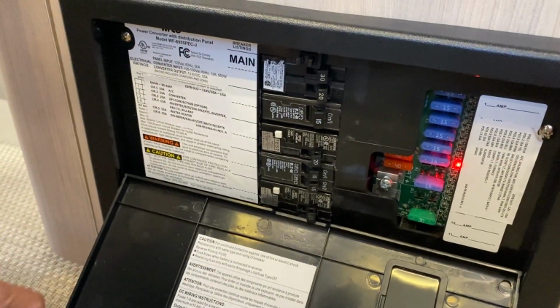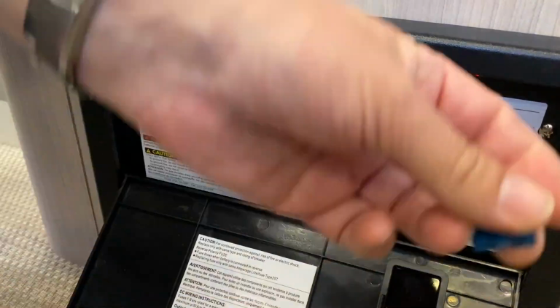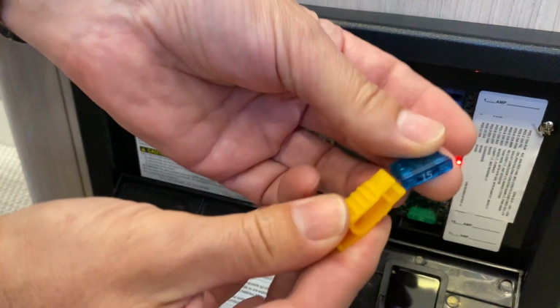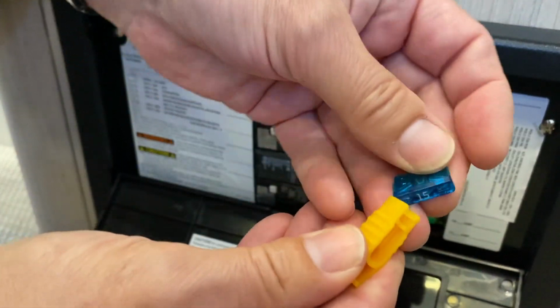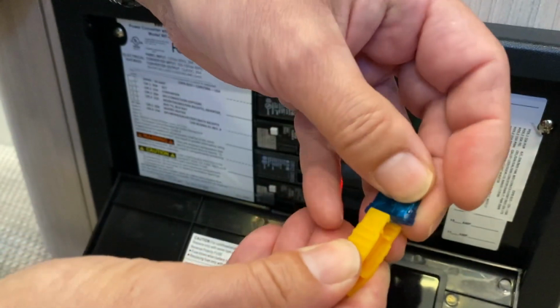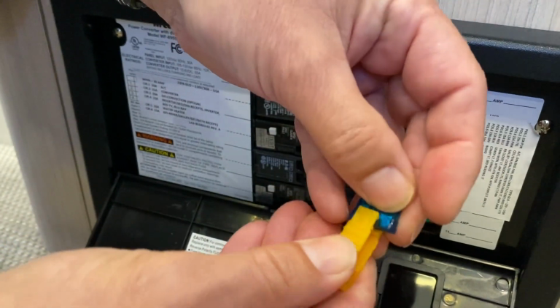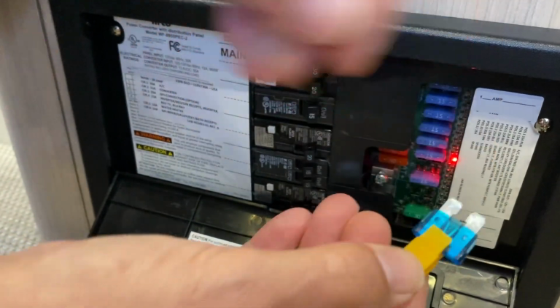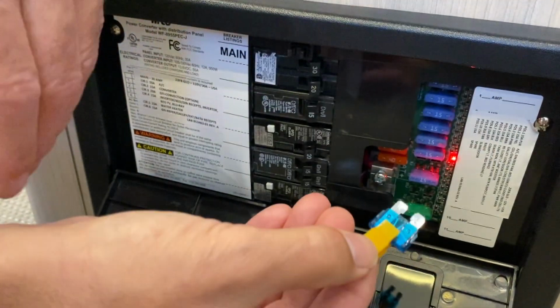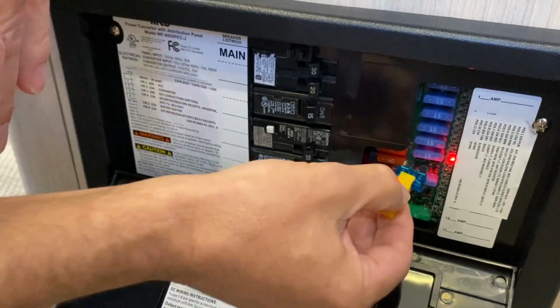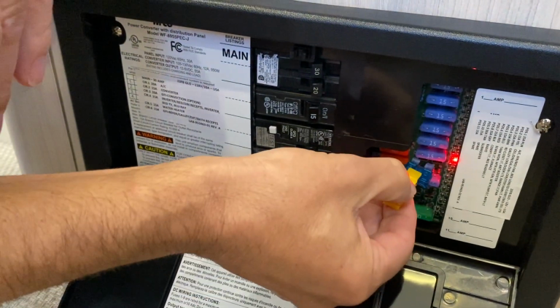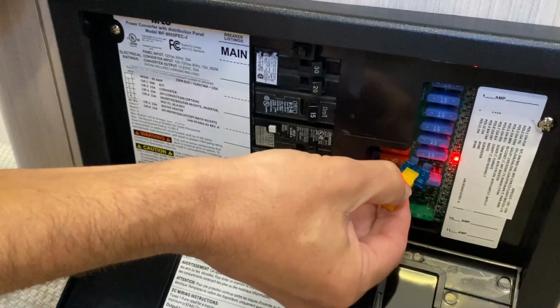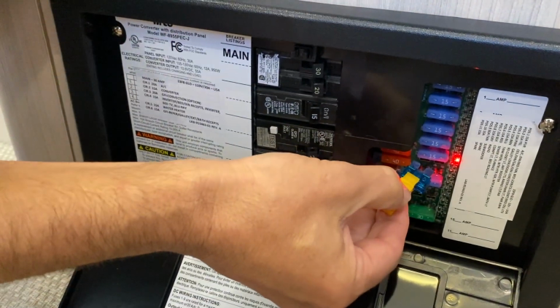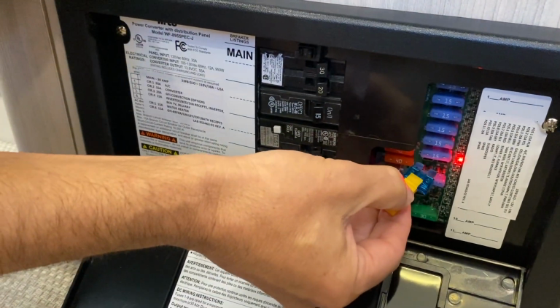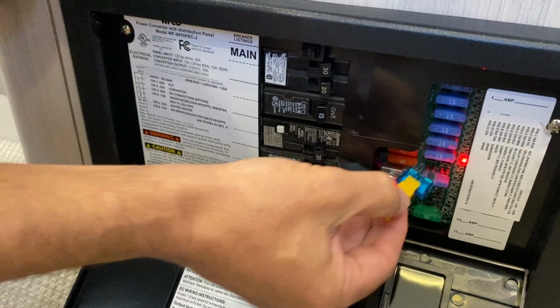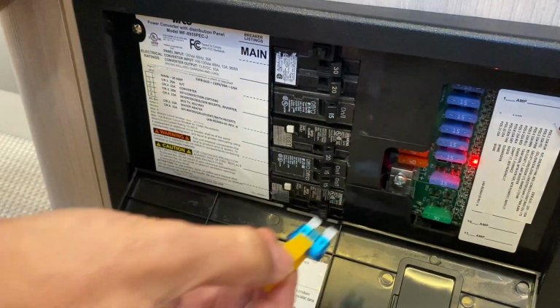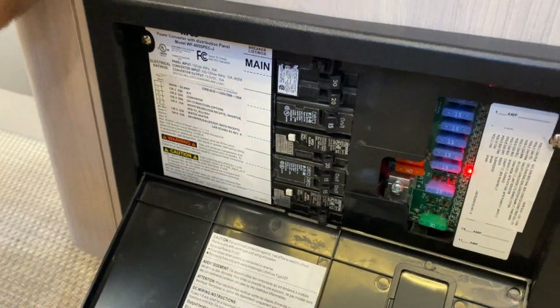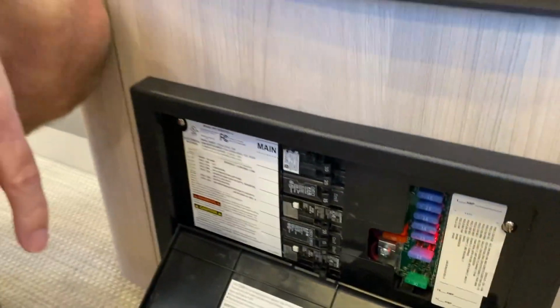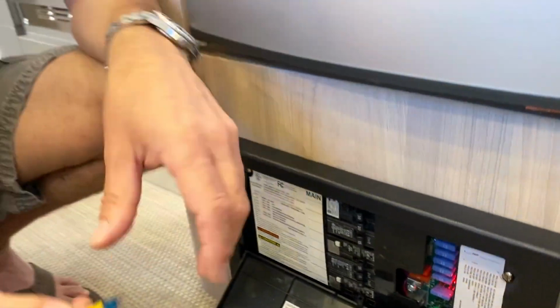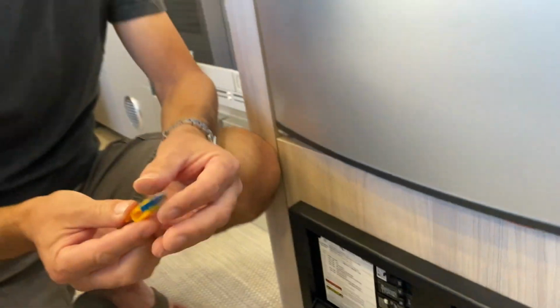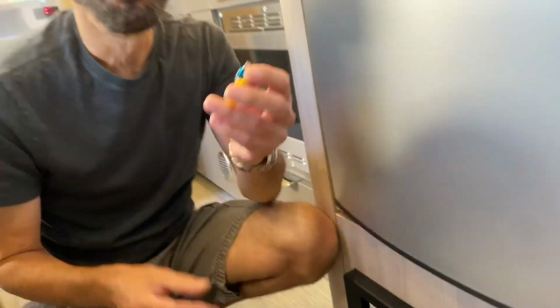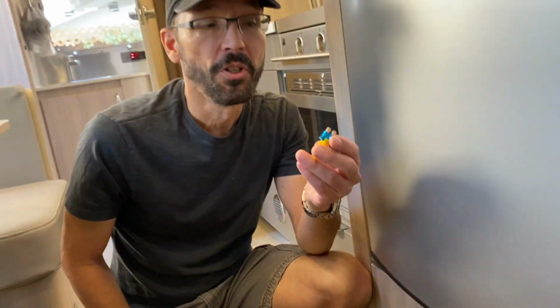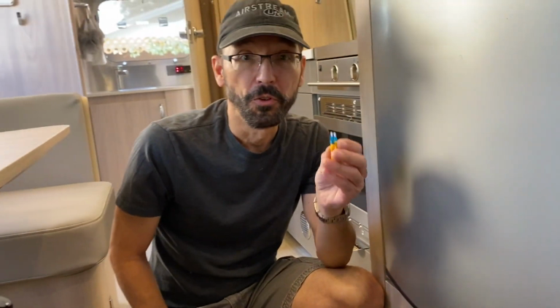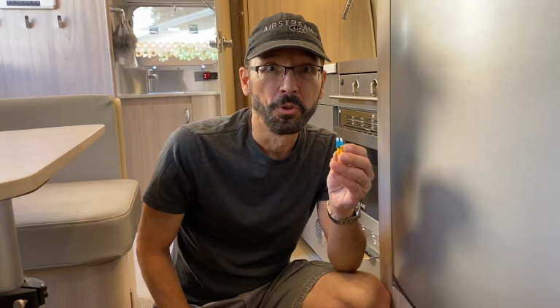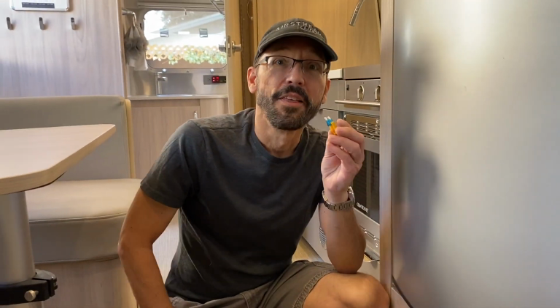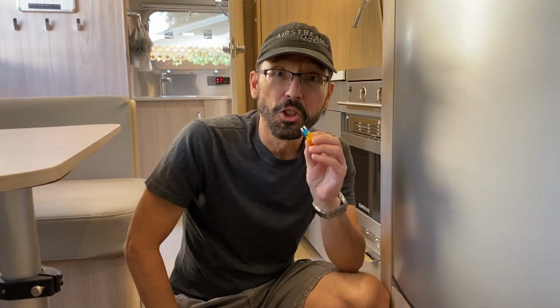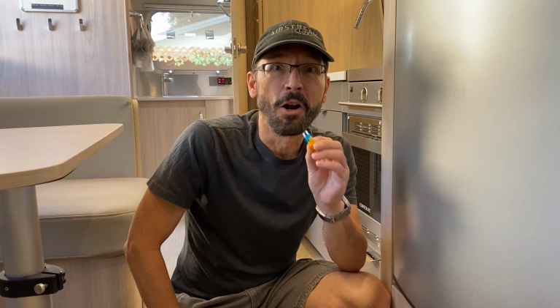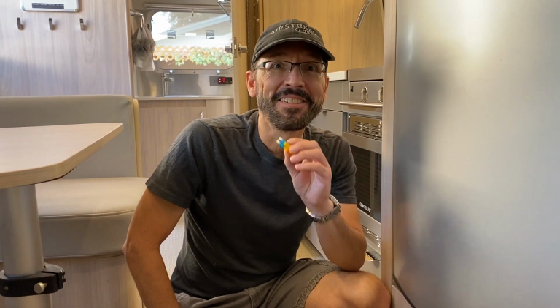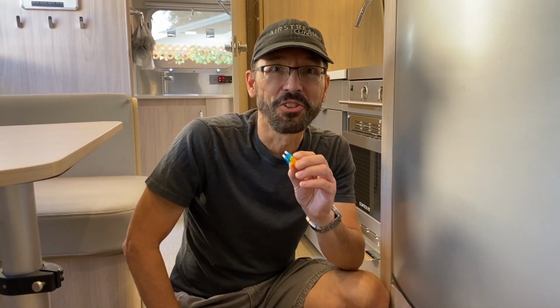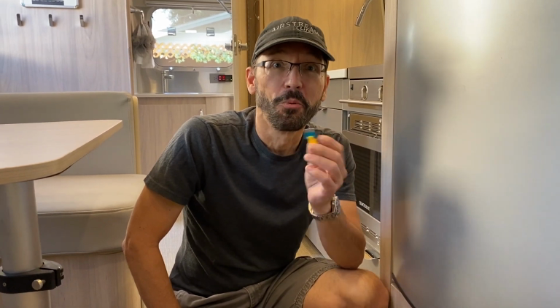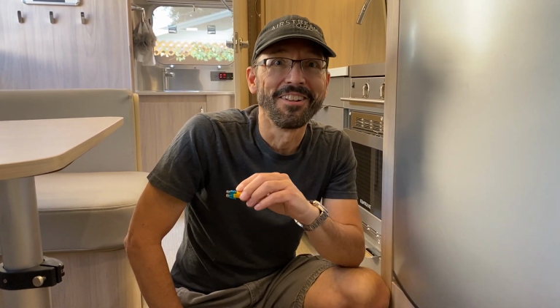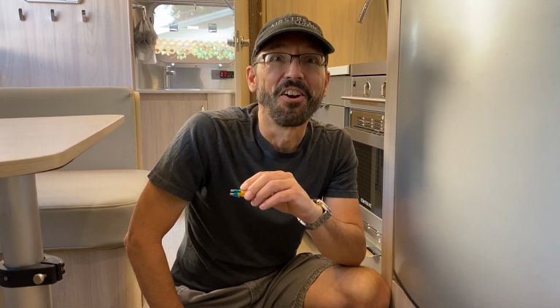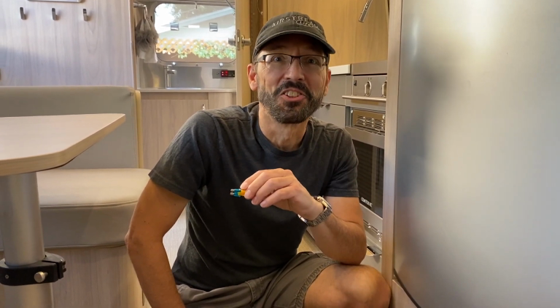Take your new fuse, put it in the fuse puller tool just like this, slide it in, and the red light will go out. It's that simple. If you need fuses or a fuse puller tool, they're included in our maintenance essentials kit which we sell in our online store.